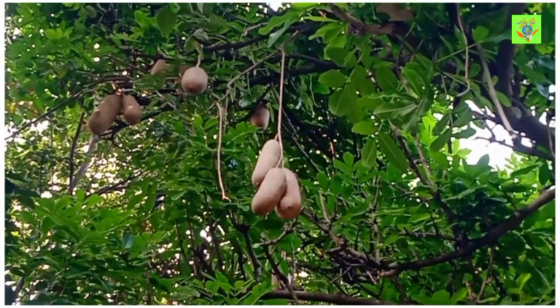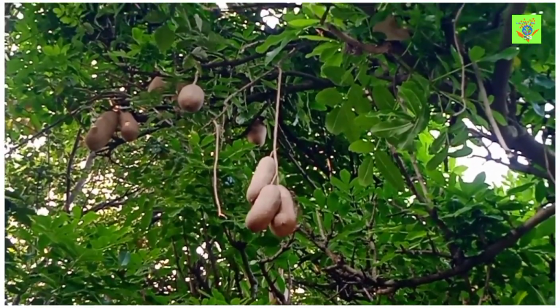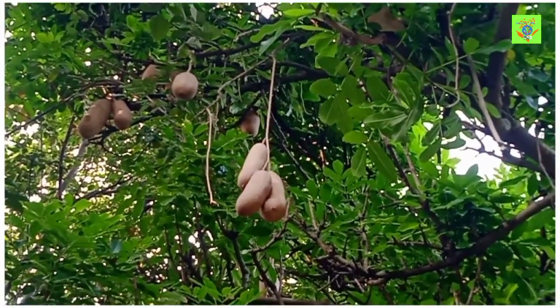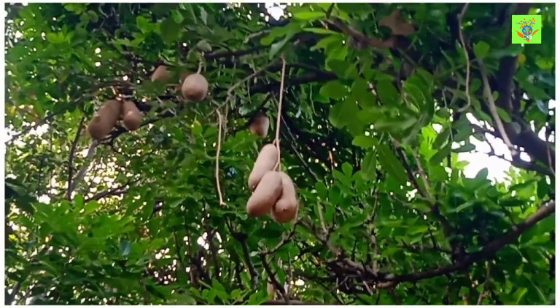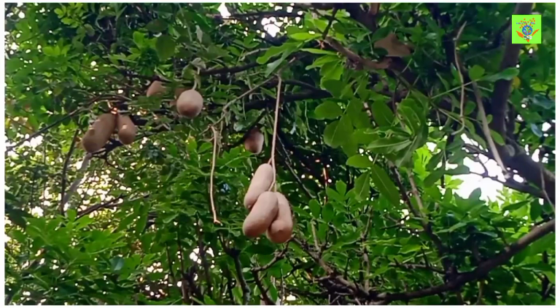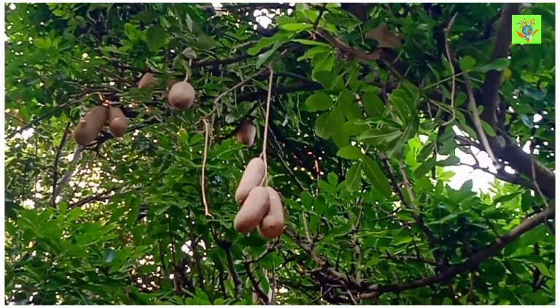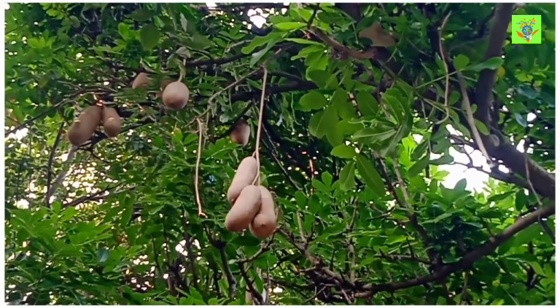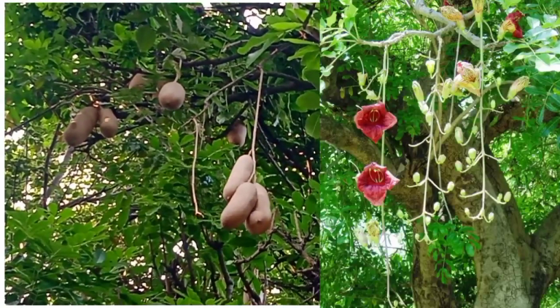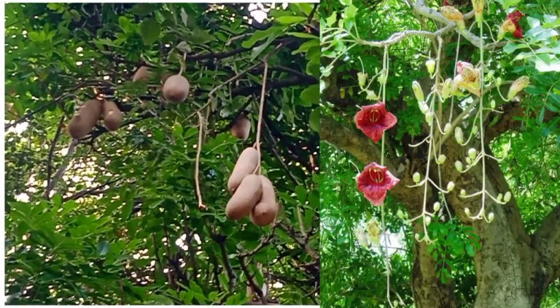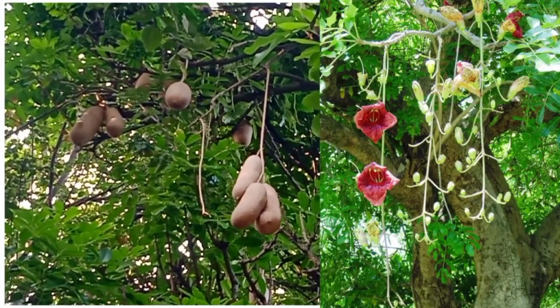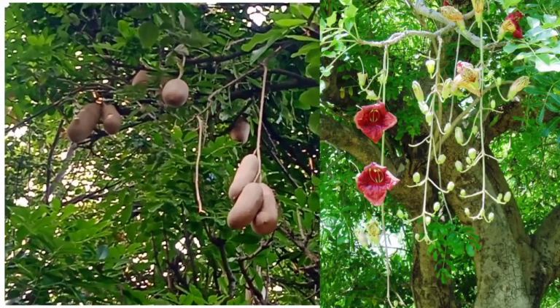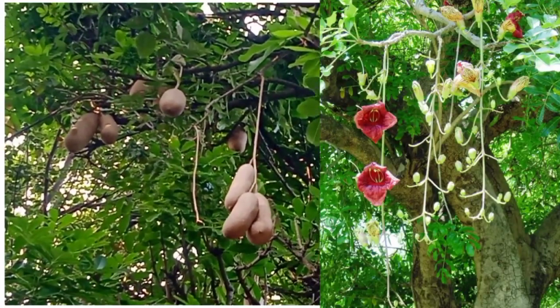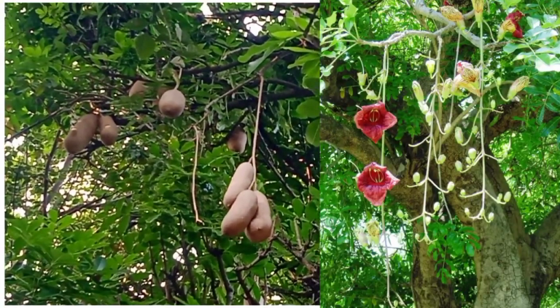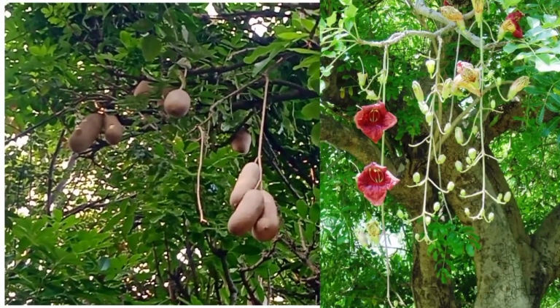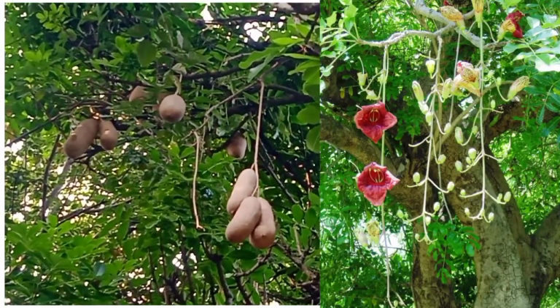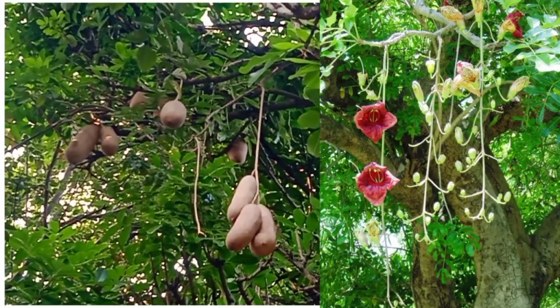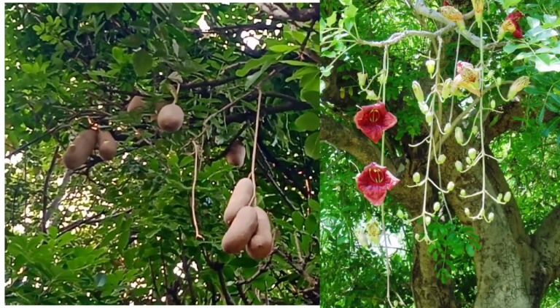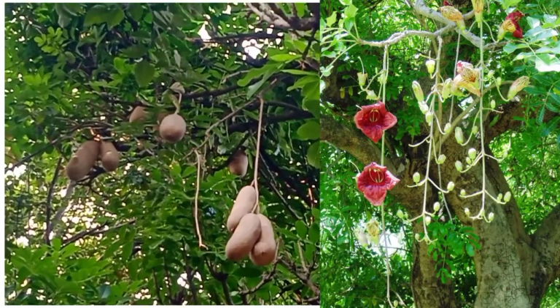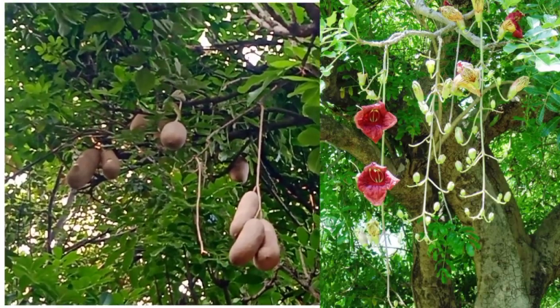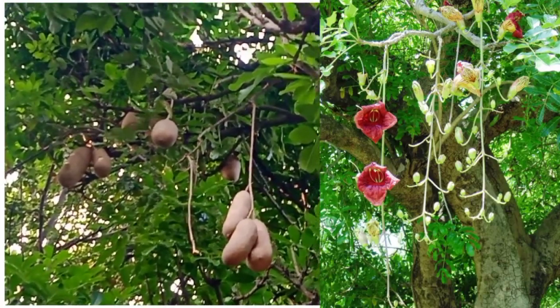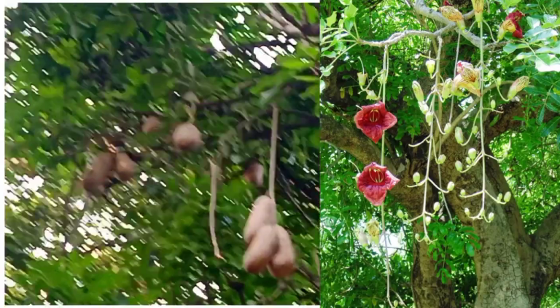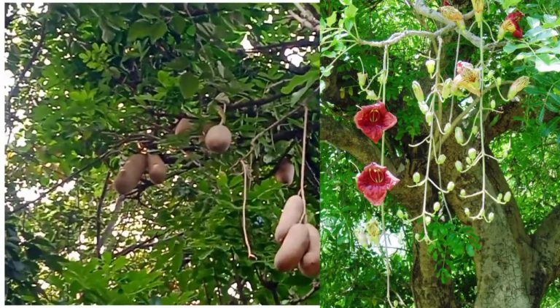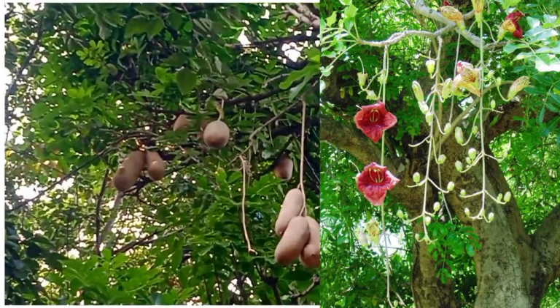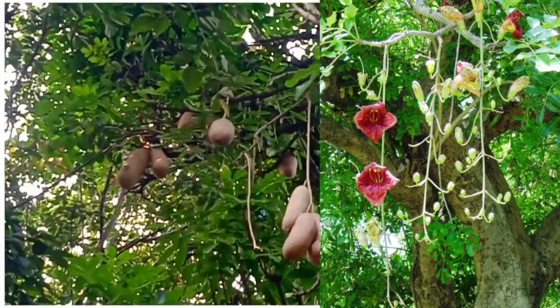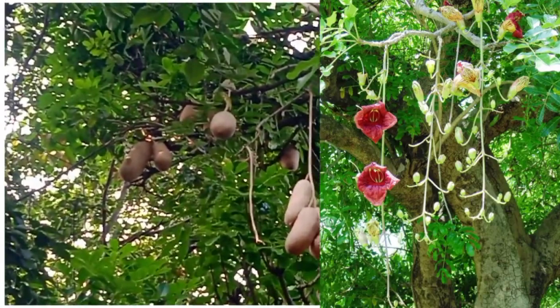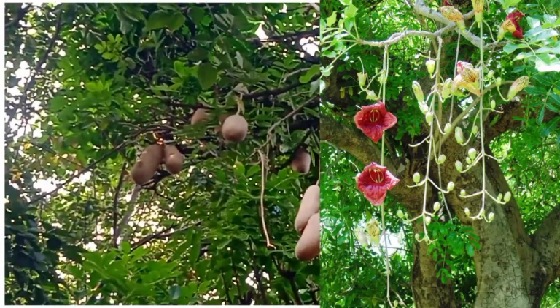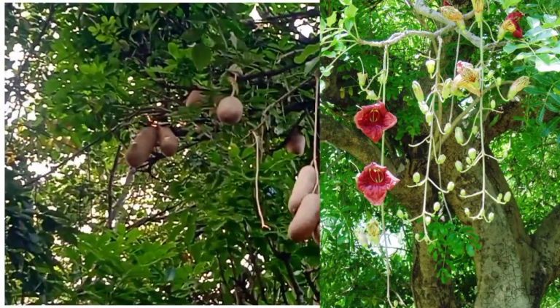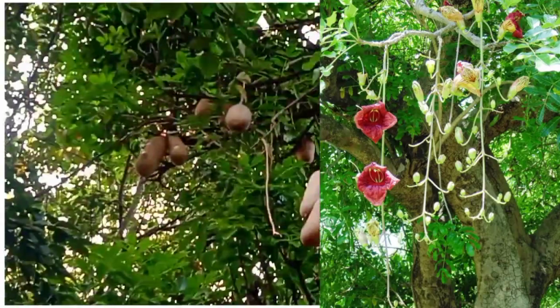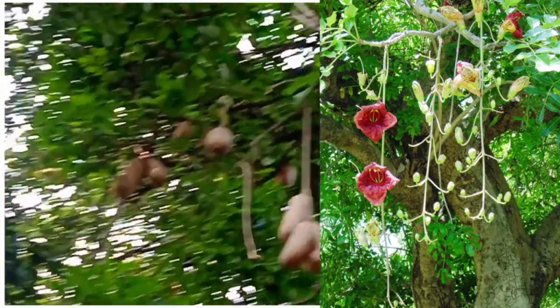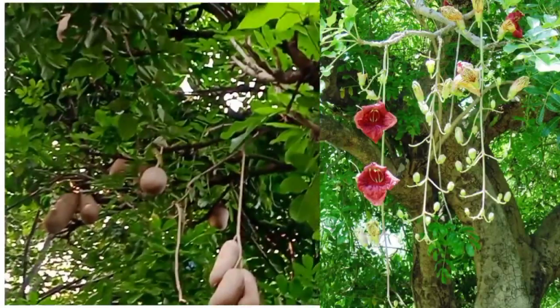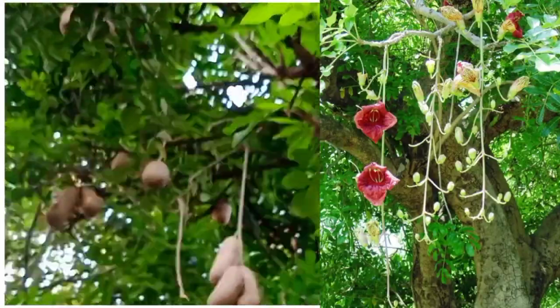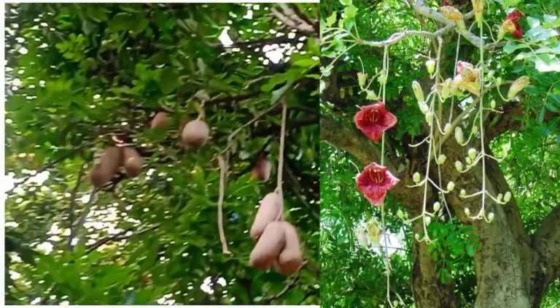The plant has big fruits and flowers. The flowers are very beautiful. The fruits are very big in size and hang from the tree.